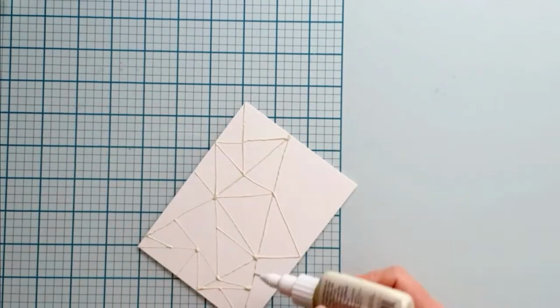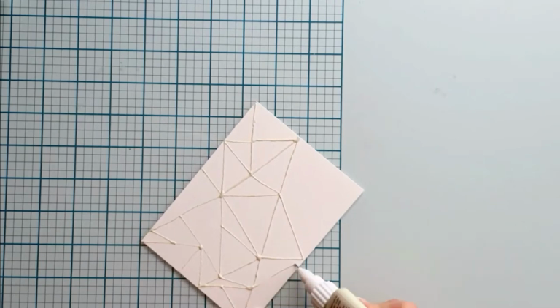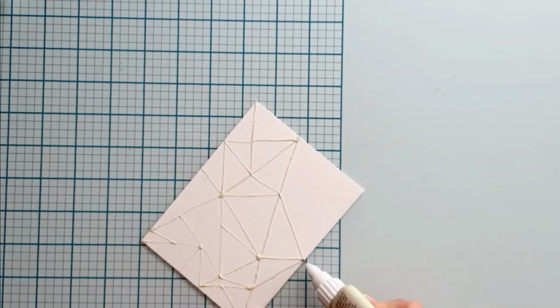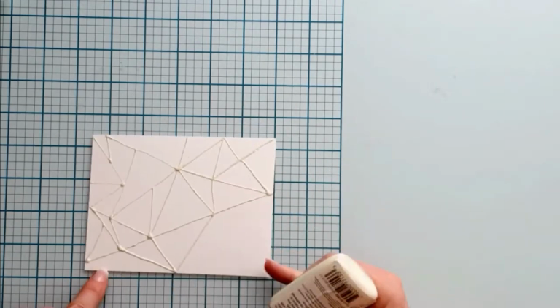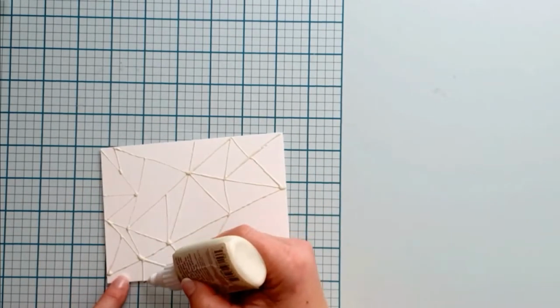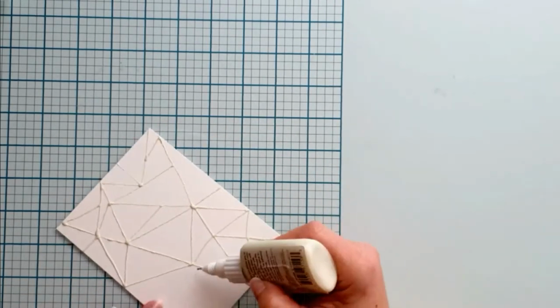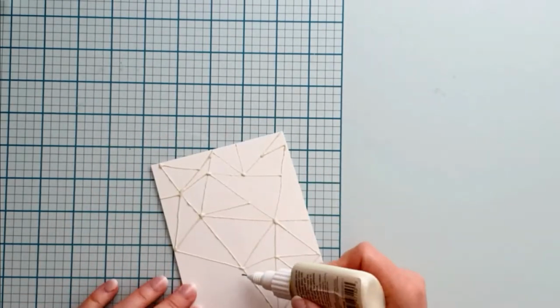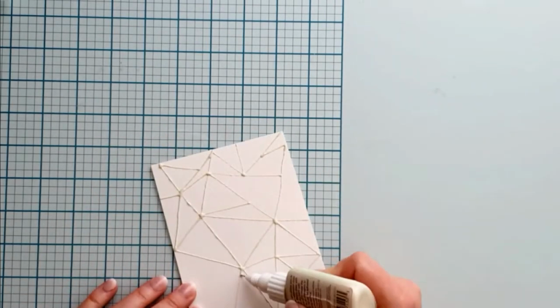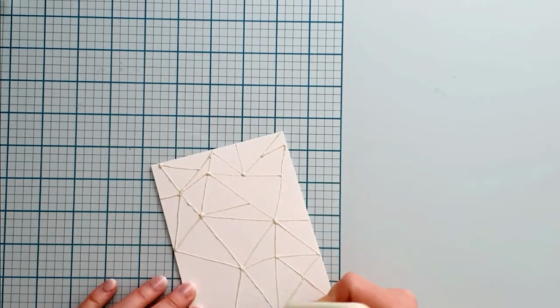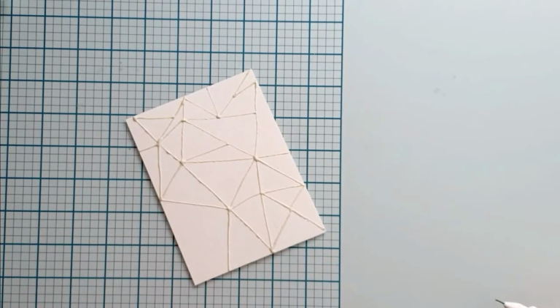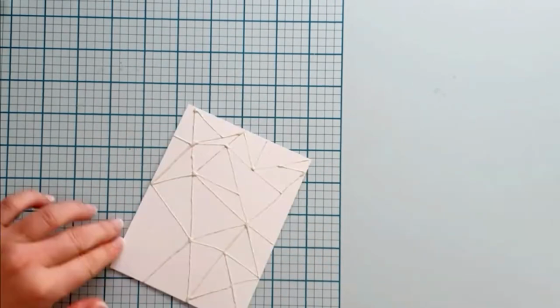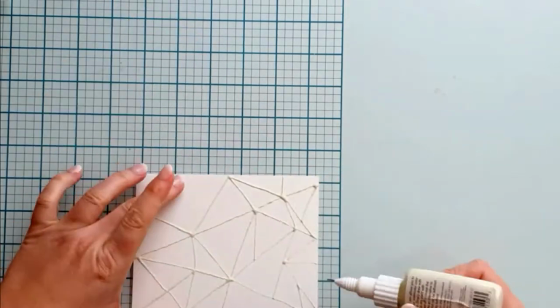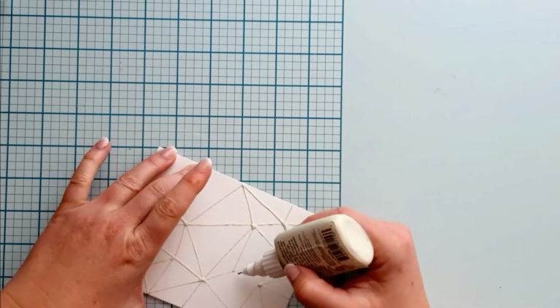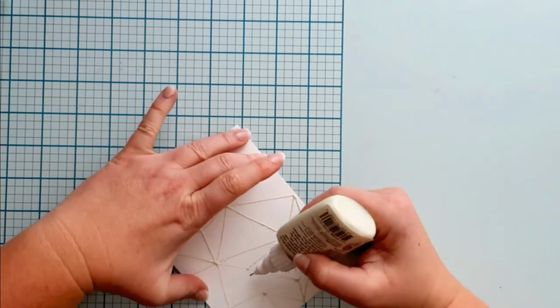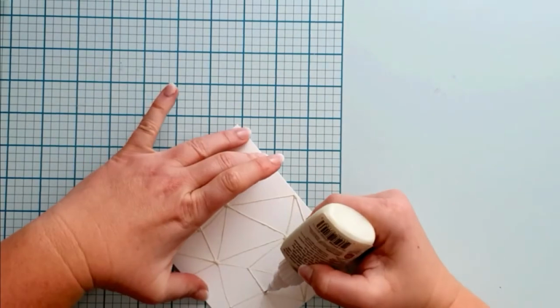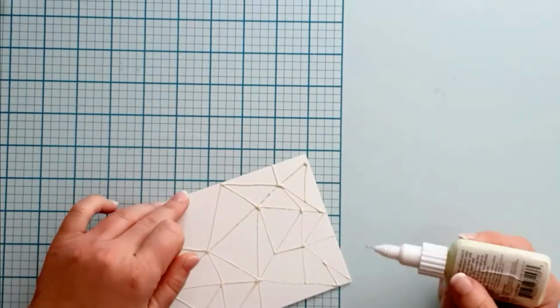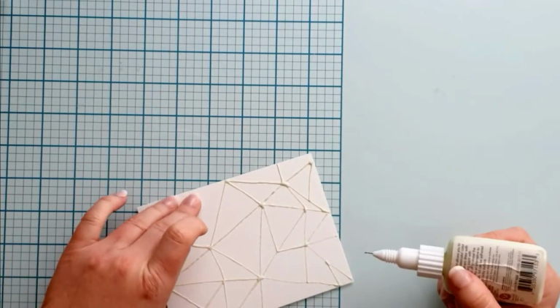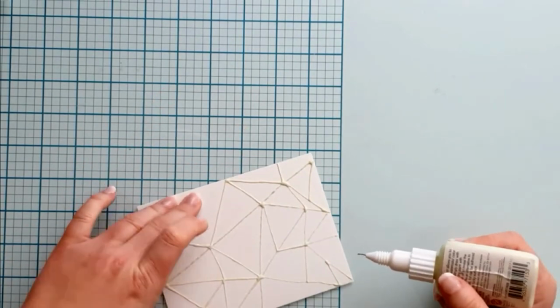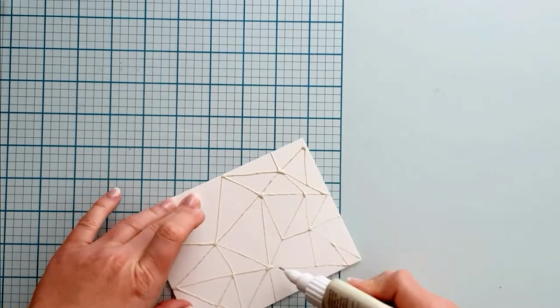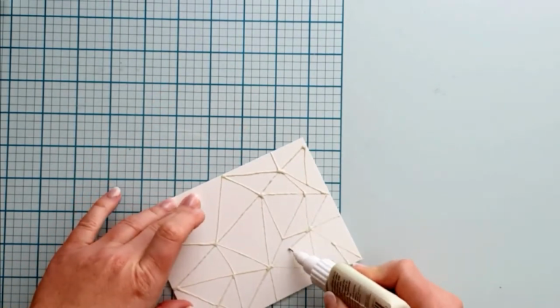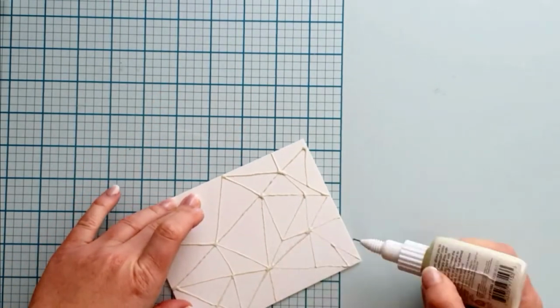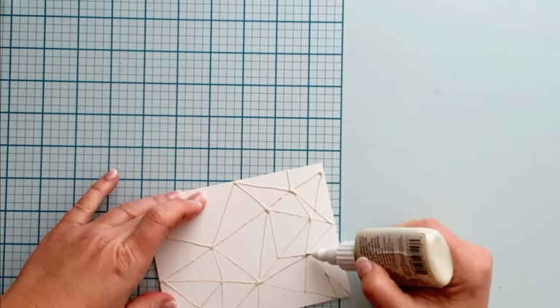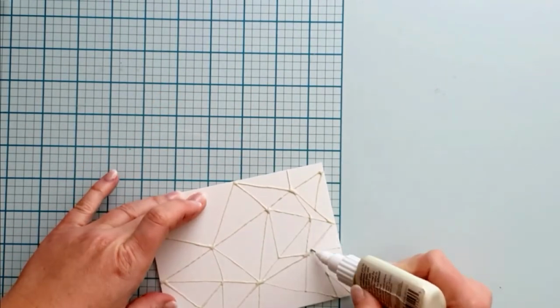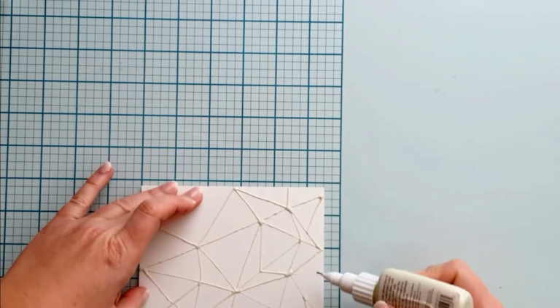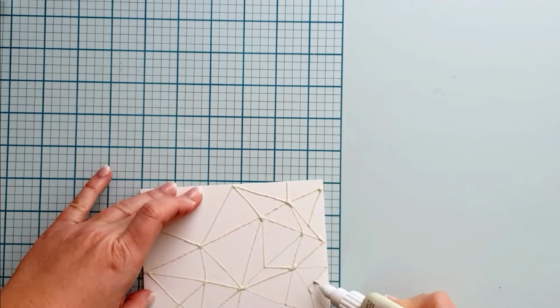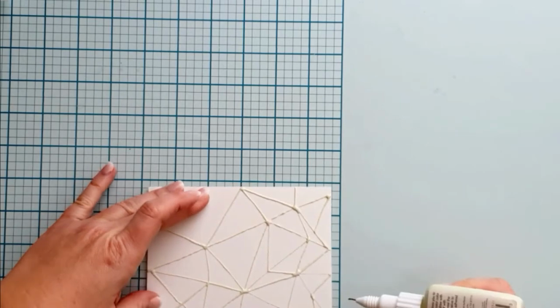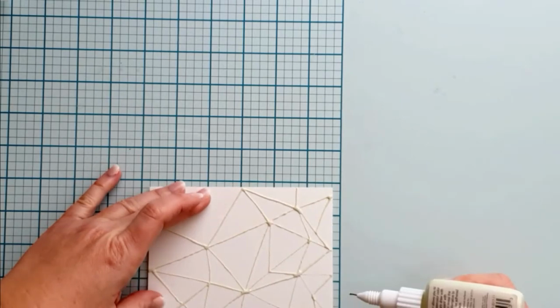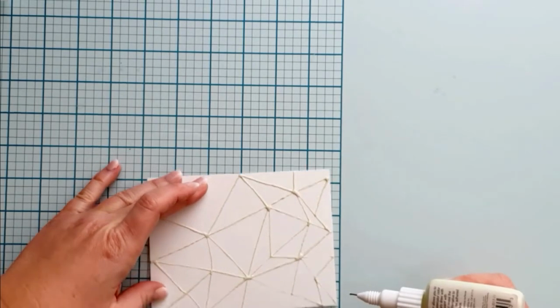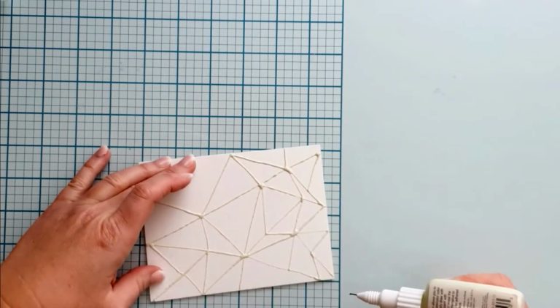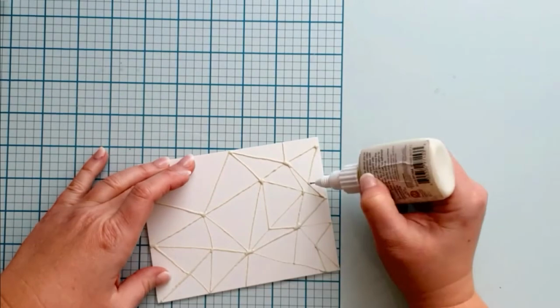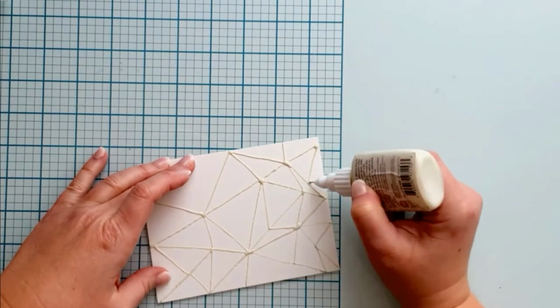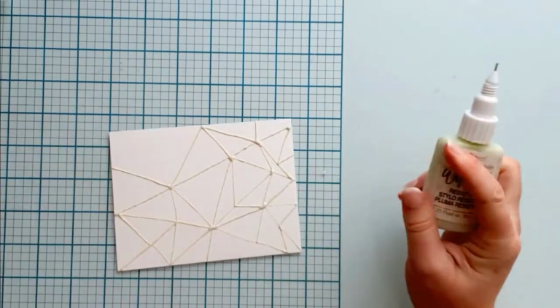When you are finished, put it aside and let it dry completely. It is important that it is dry before you watercolor over it and try to remove it from the paper. It dries a little sticky and it is like smooth rubber on the paper.